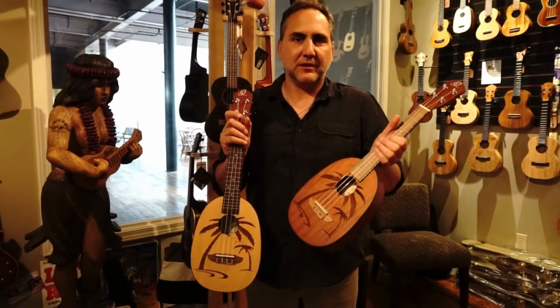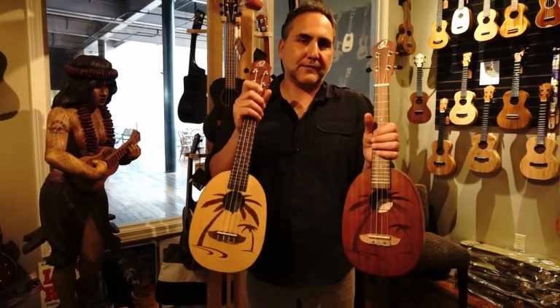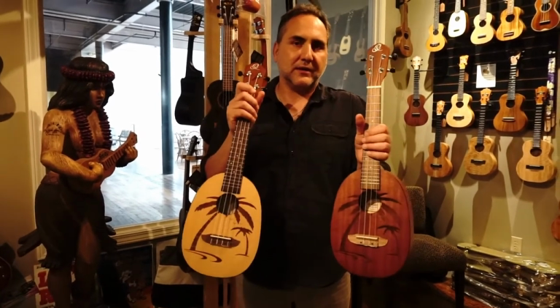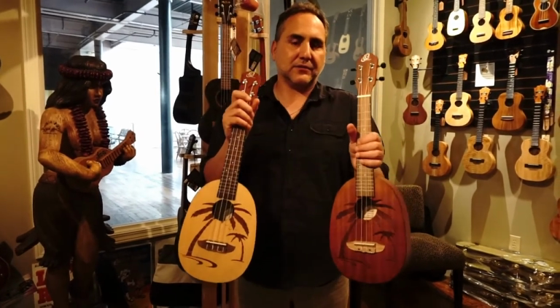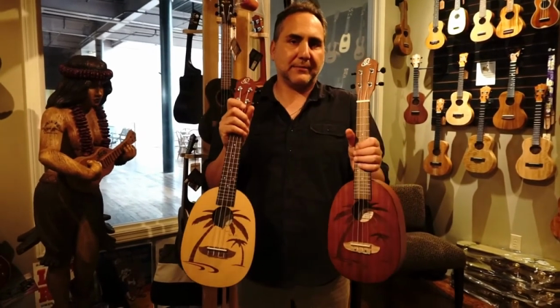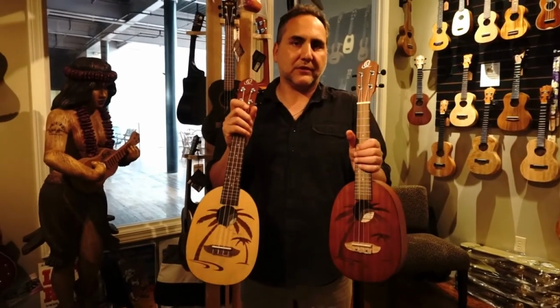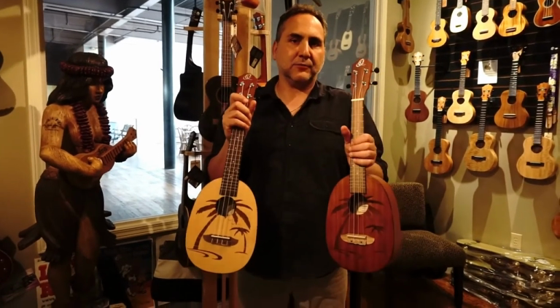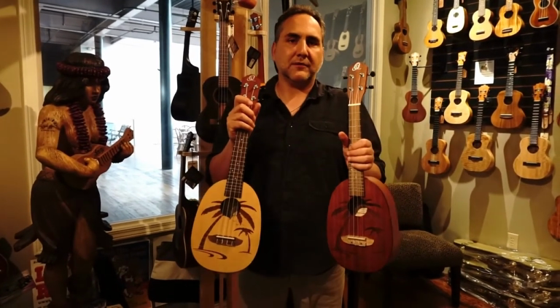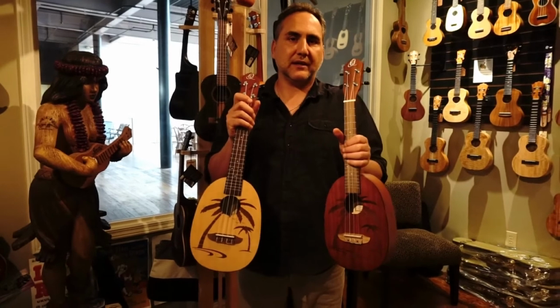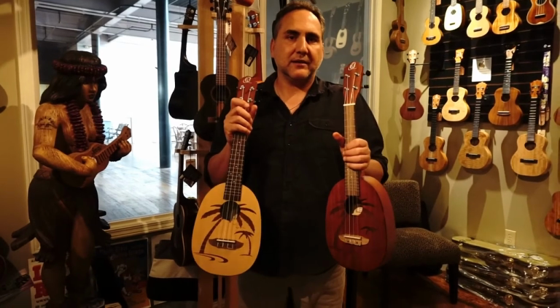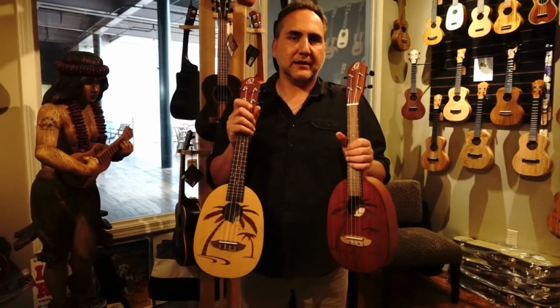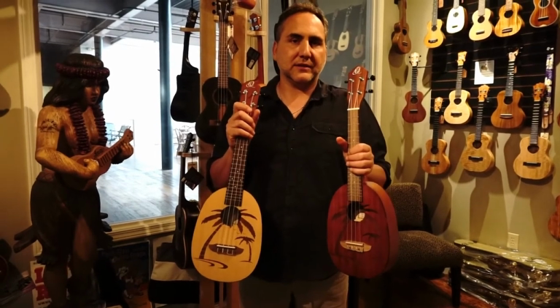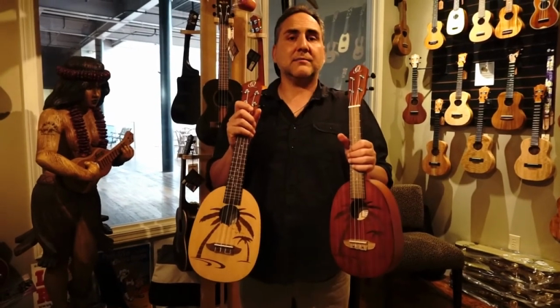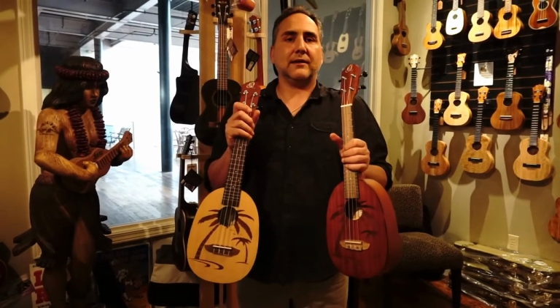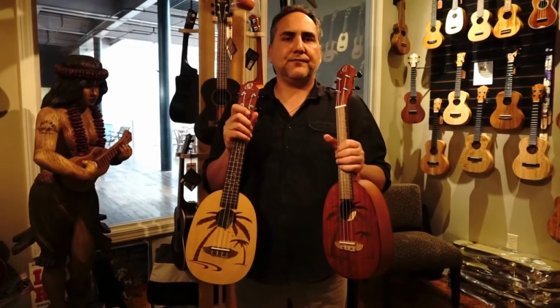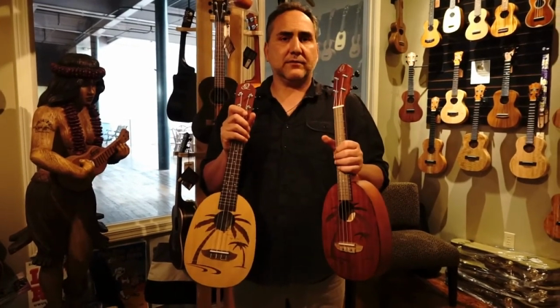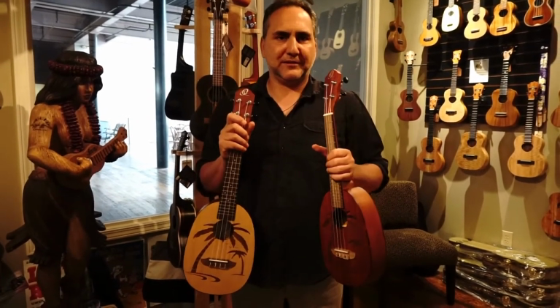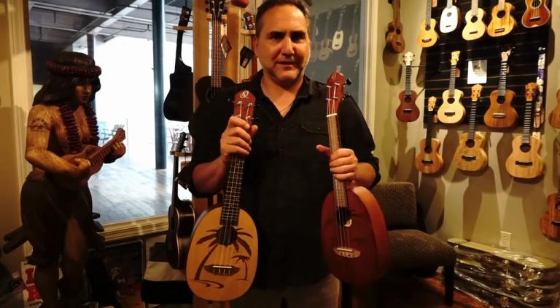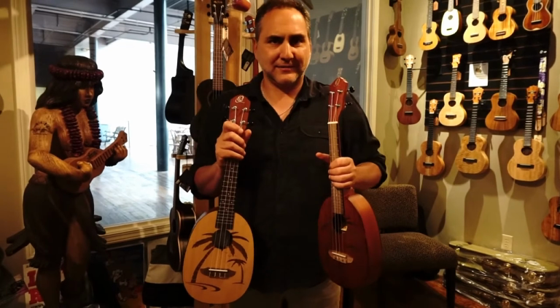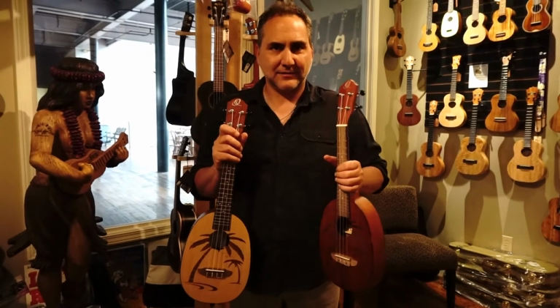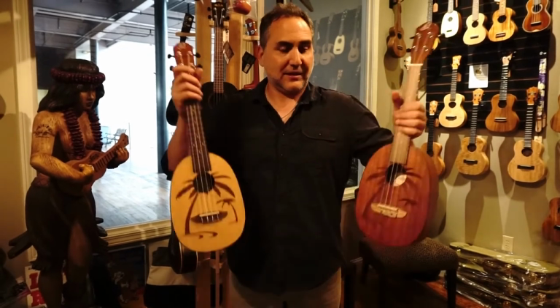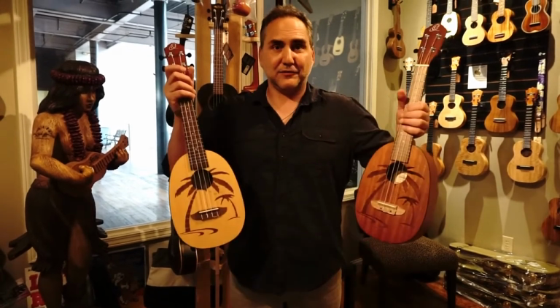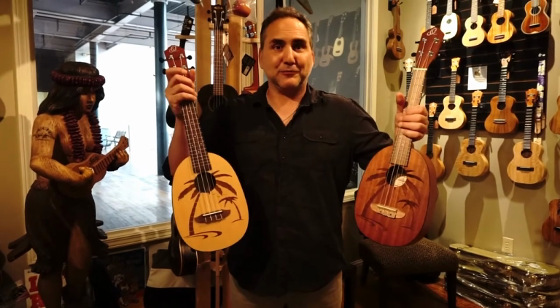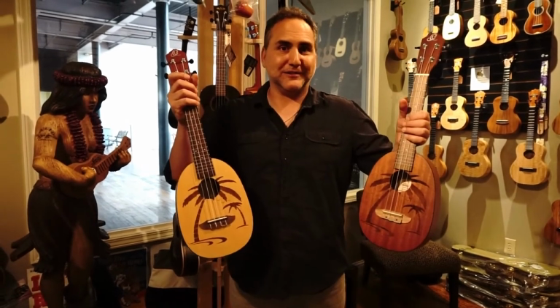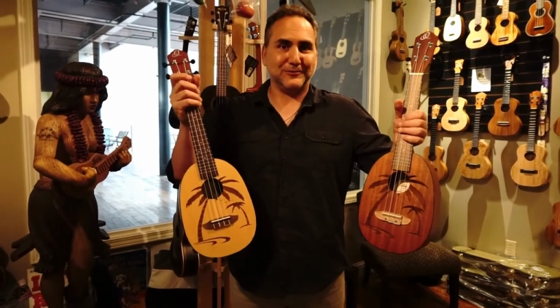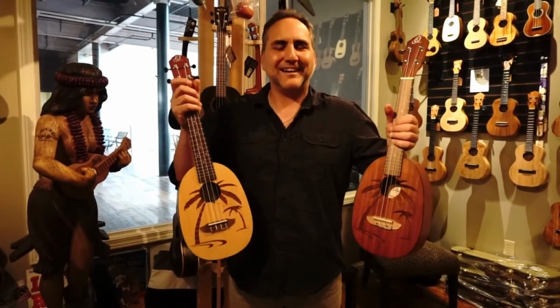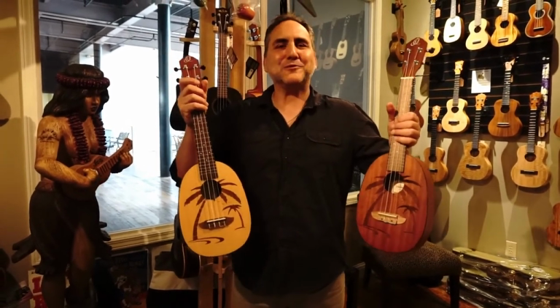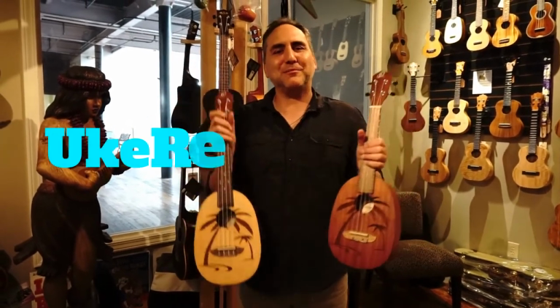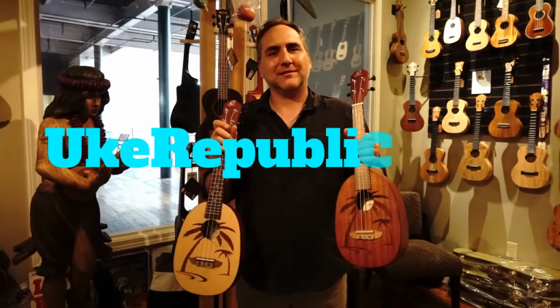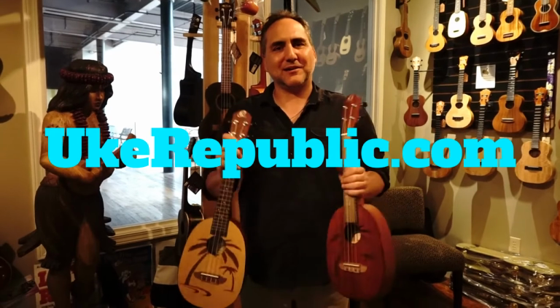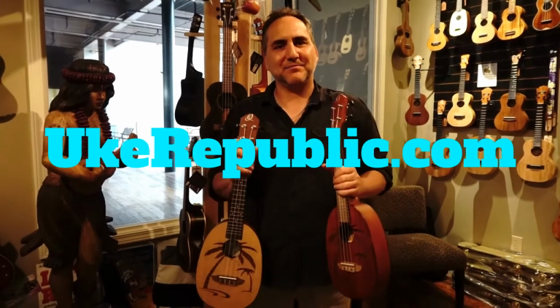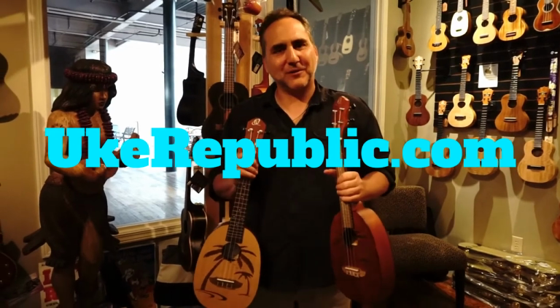So there are three different concert pineapples currently available from Ortega ukuleles, and you can get them at your favorite place for ukuleles — concert pineapple ukuleles too — ukrepublic.com. Thanks for watching.